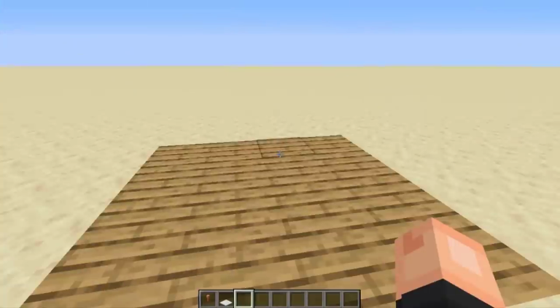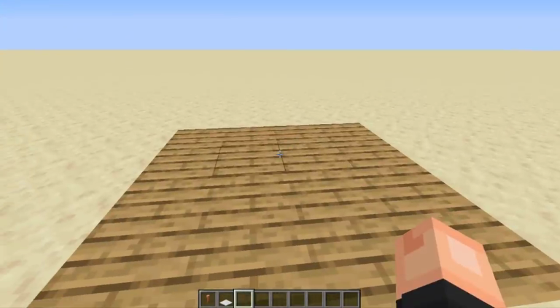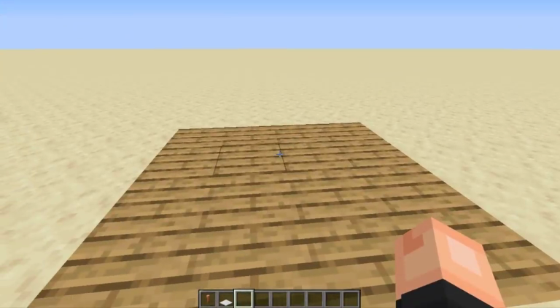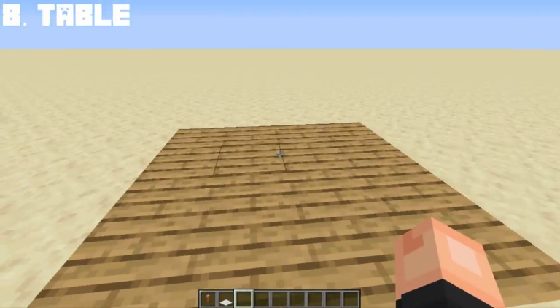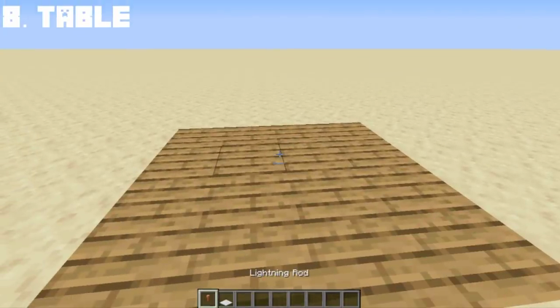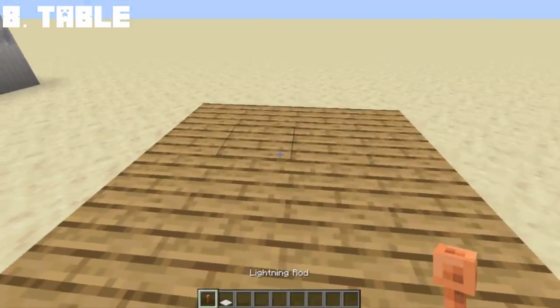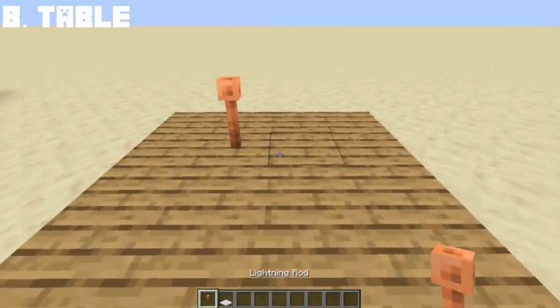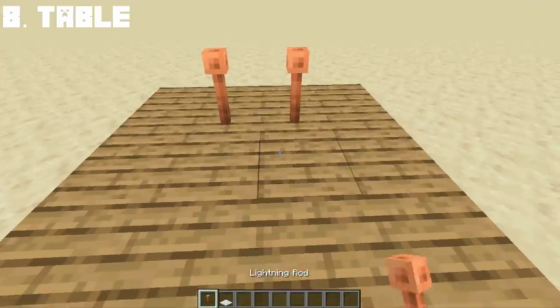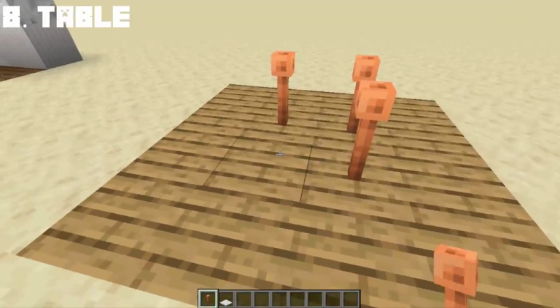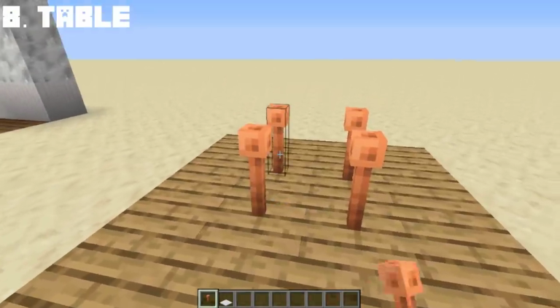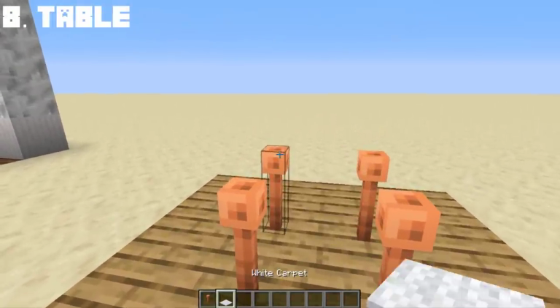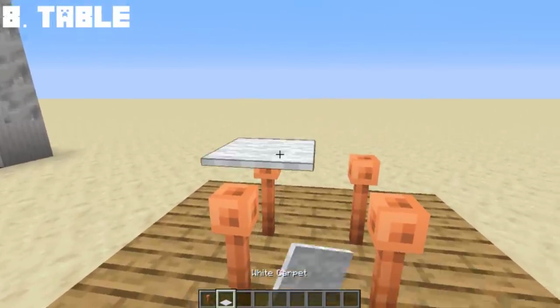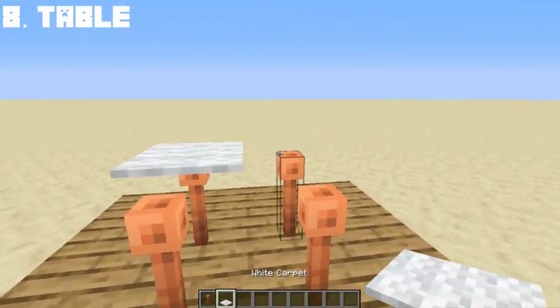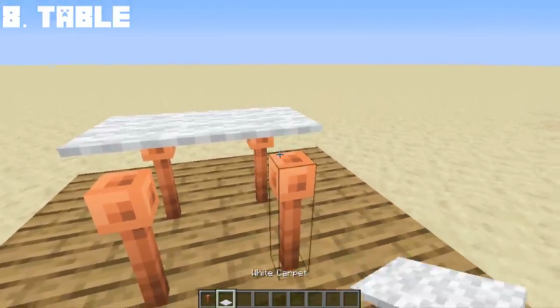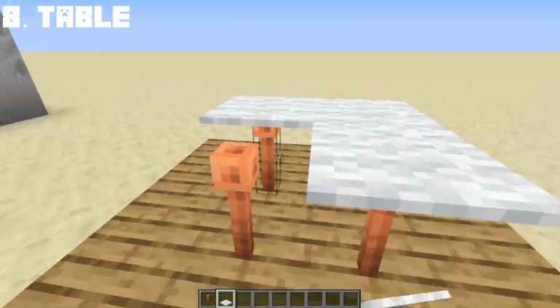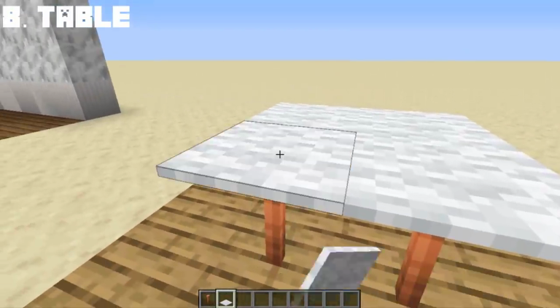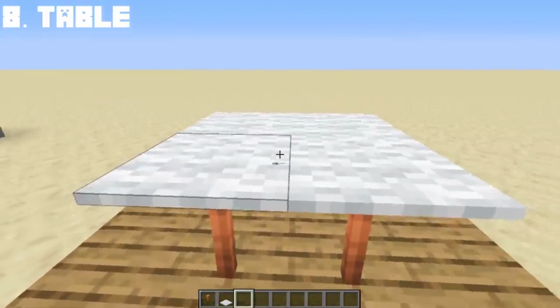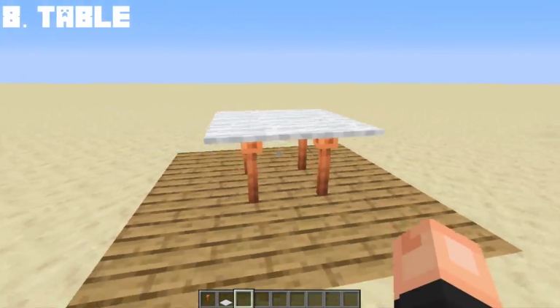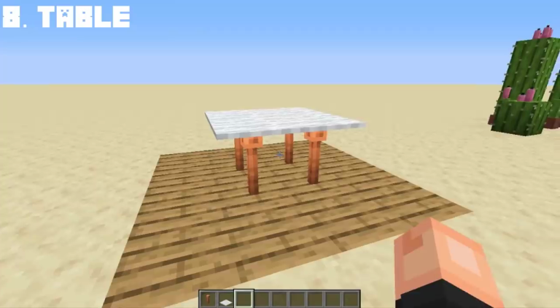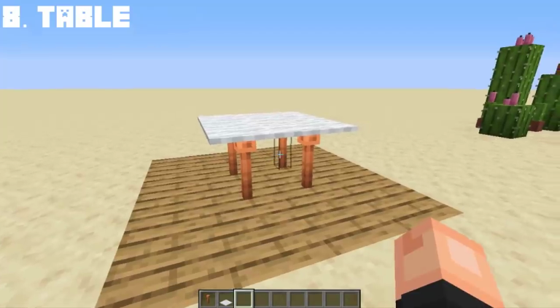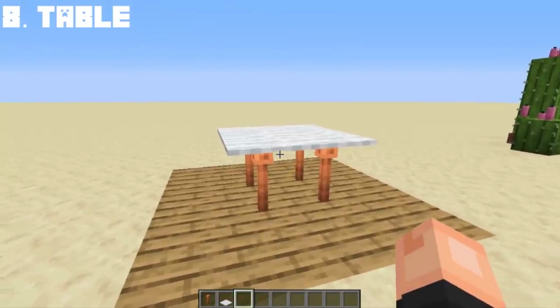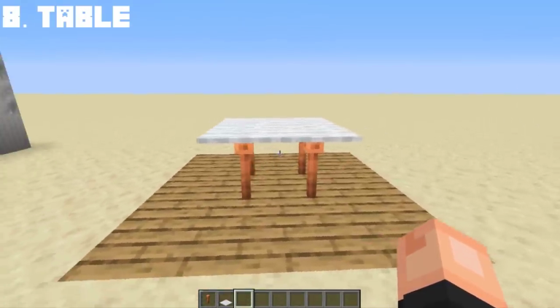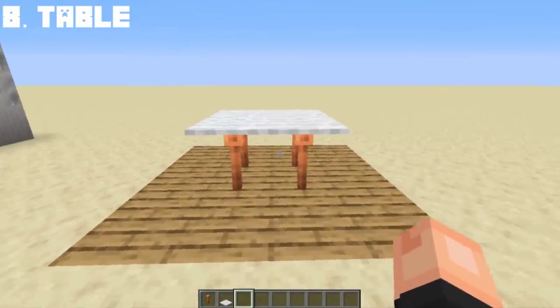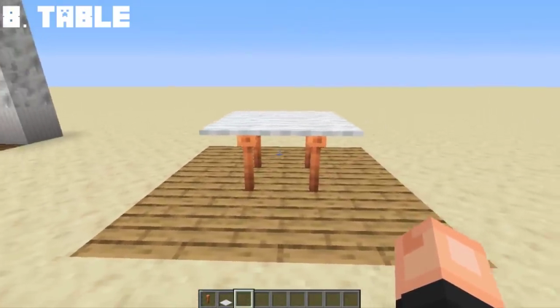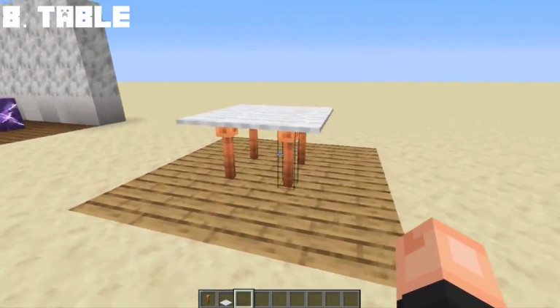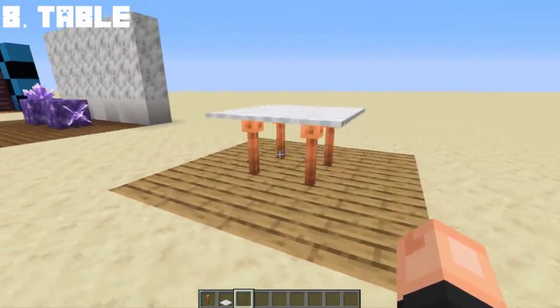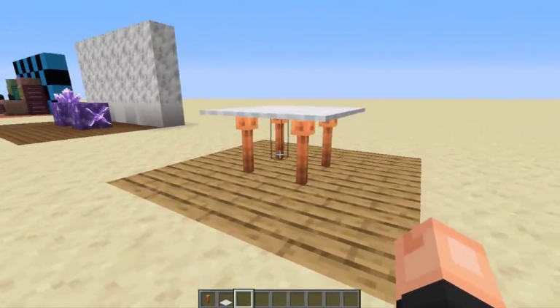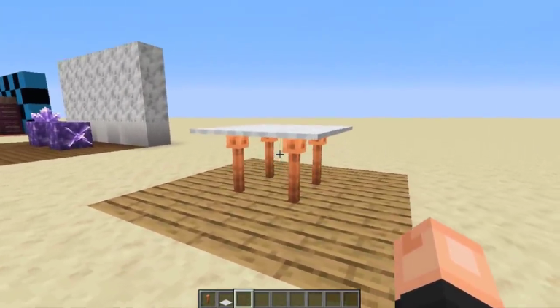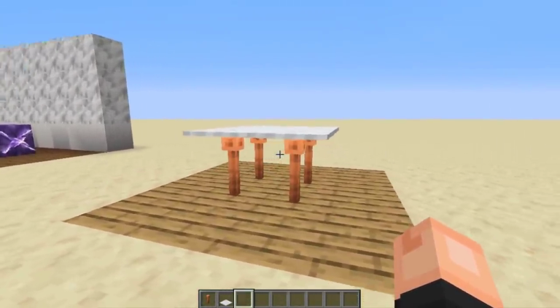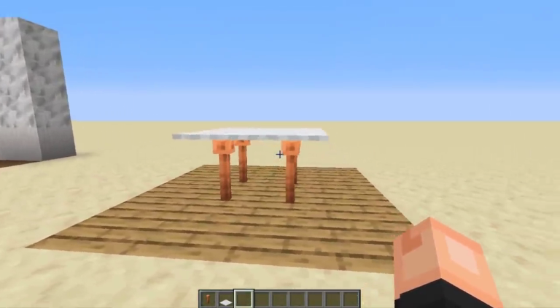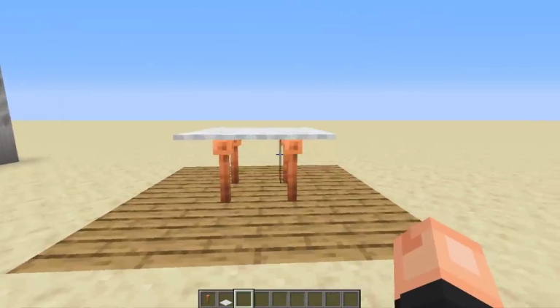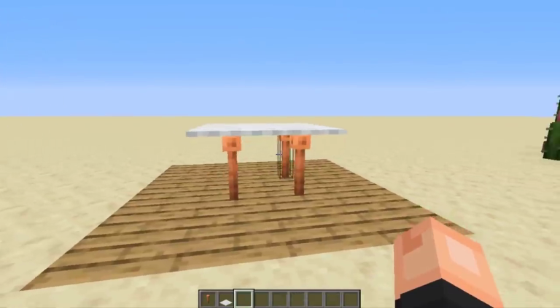Lightning rods can also be used to make a 2x2 table. Simple as that, you now have a lightning rod table design. Thanks to my friend Kyaria for sharing this idea.